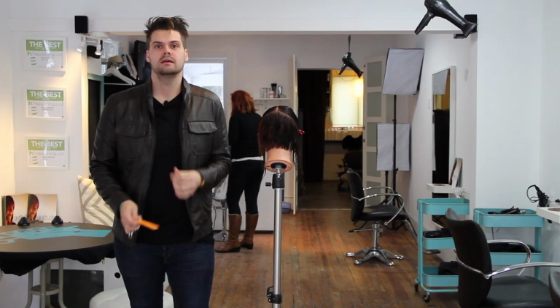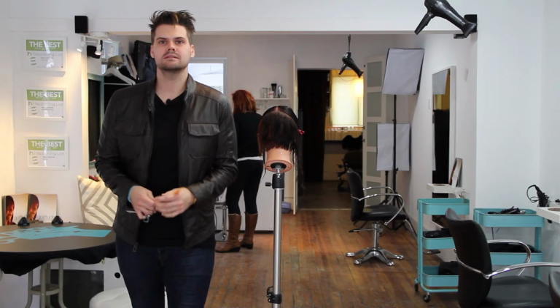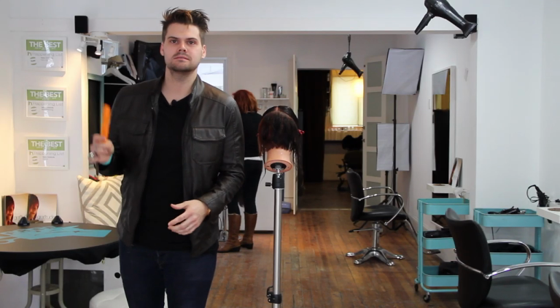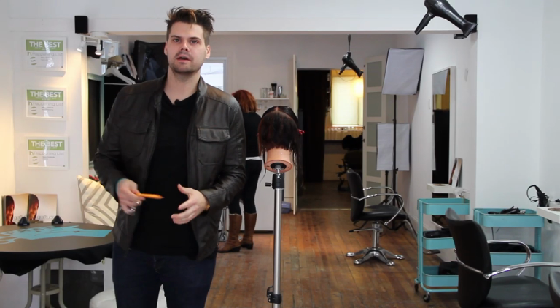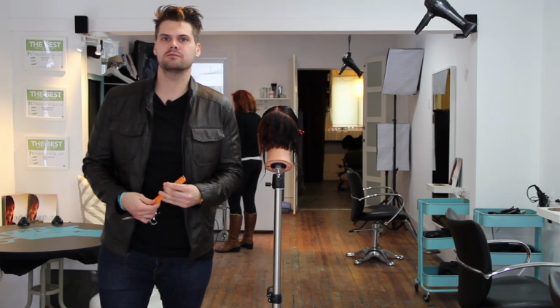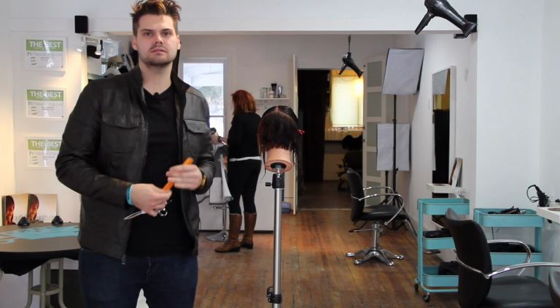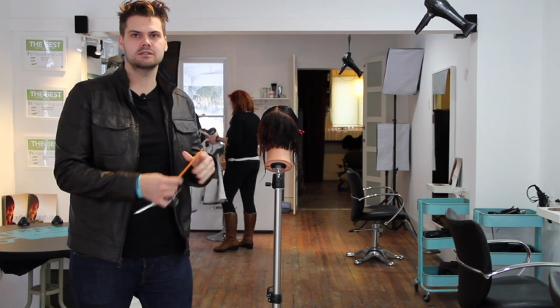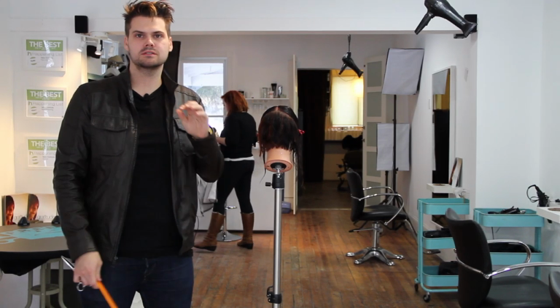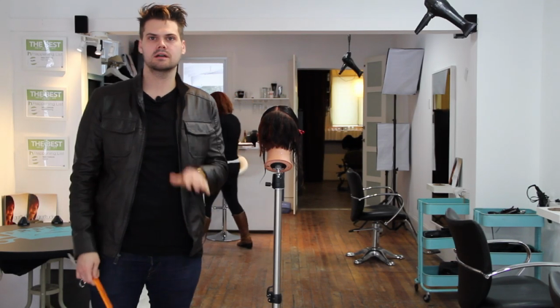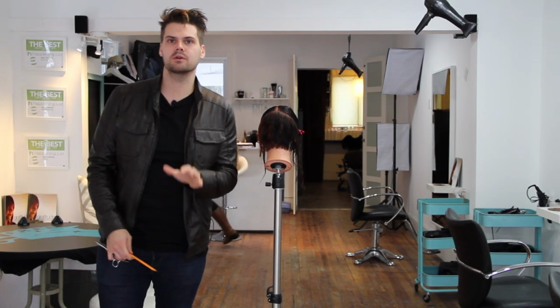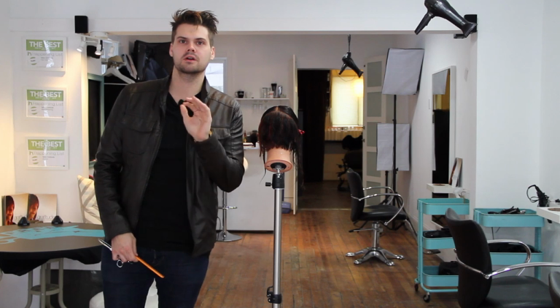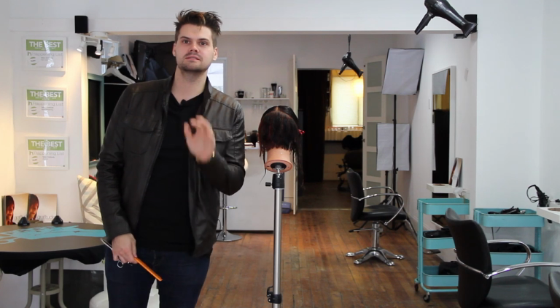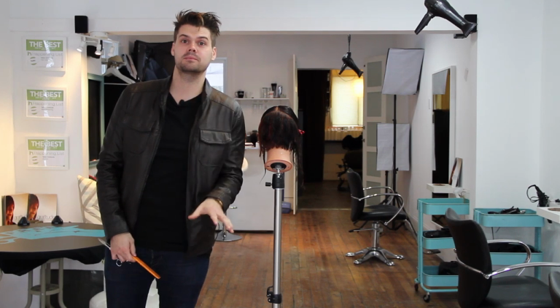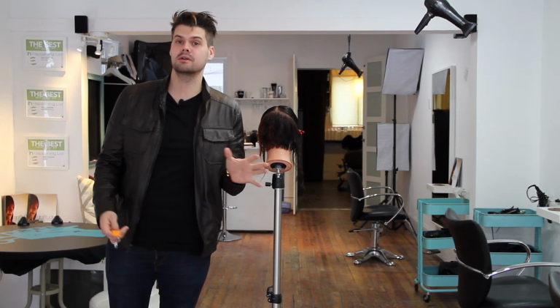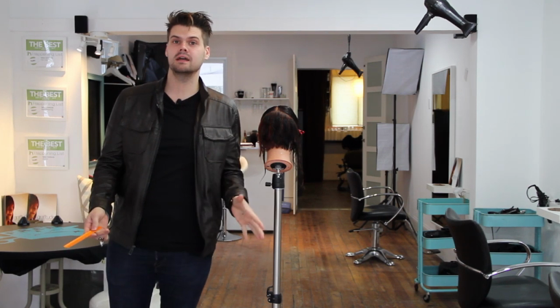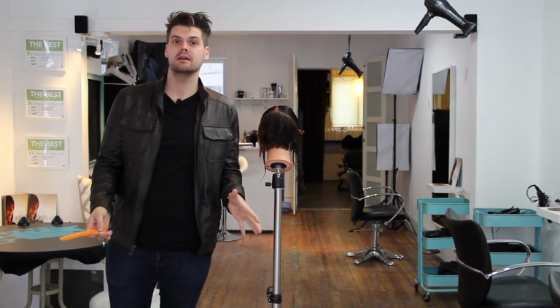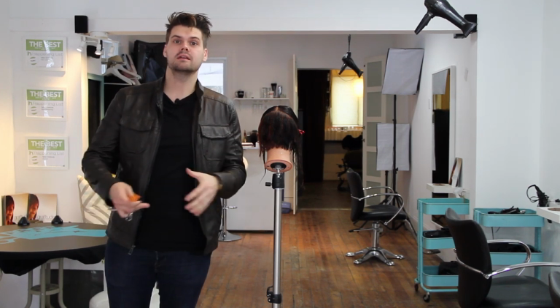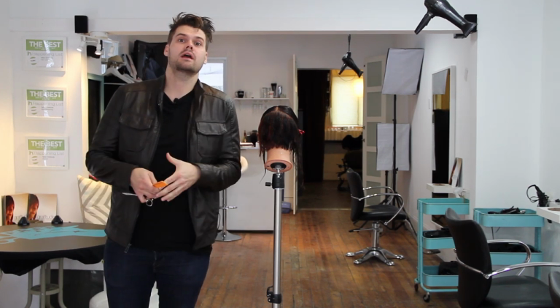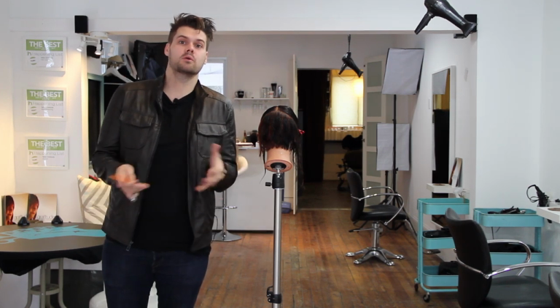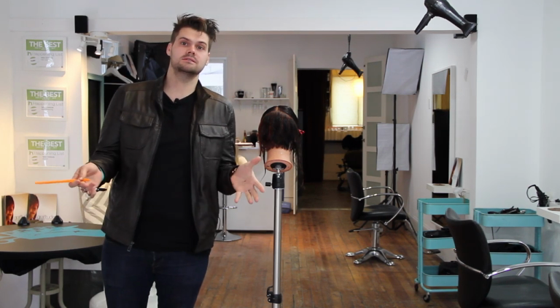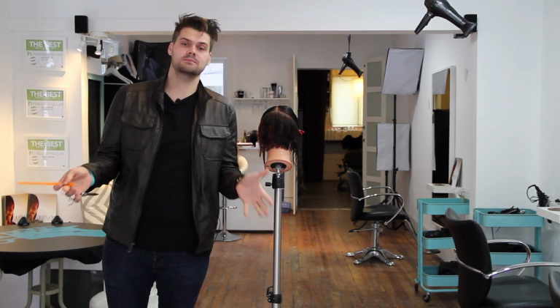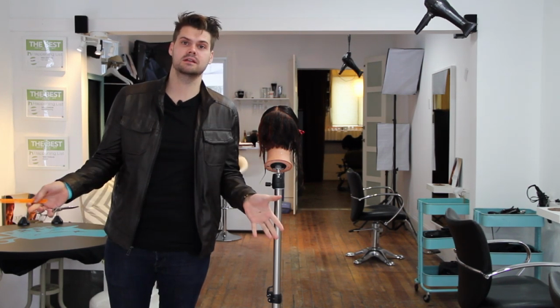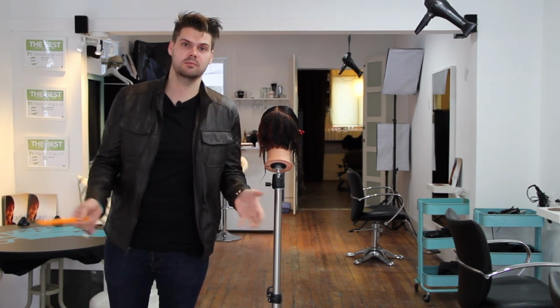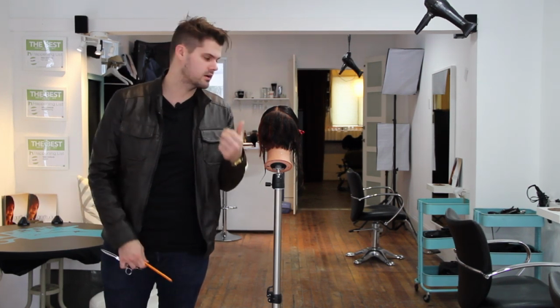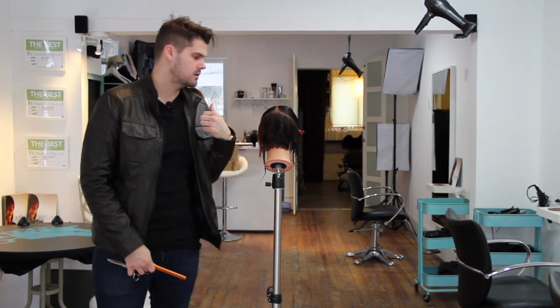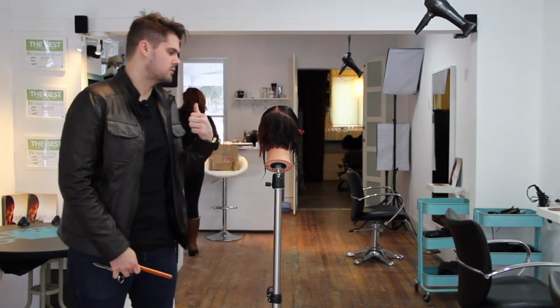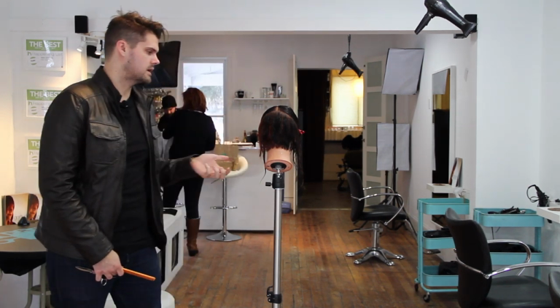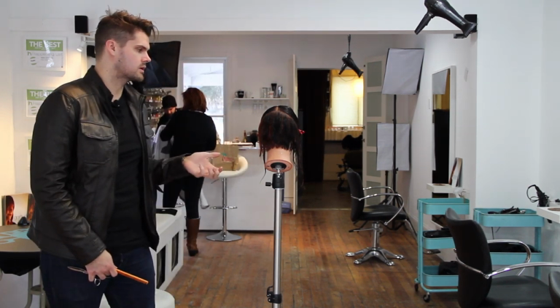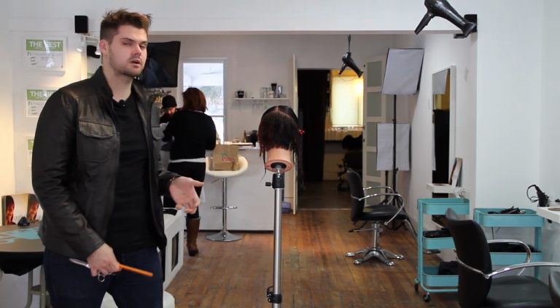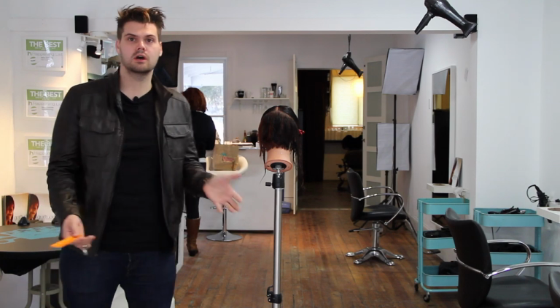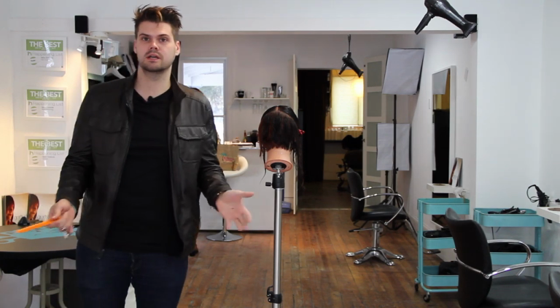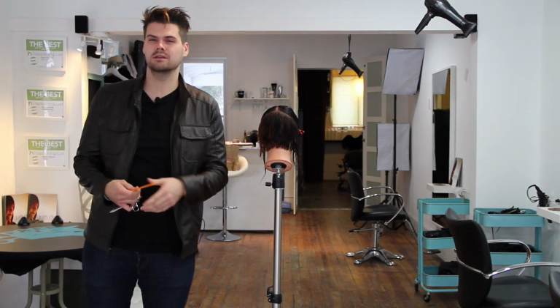Hey guys, this is Matt Beck from freesaloneducation.com. We're going to work on step number nine in 14 steps to cutting hair better. Right now, we're going to work on cross-checking.